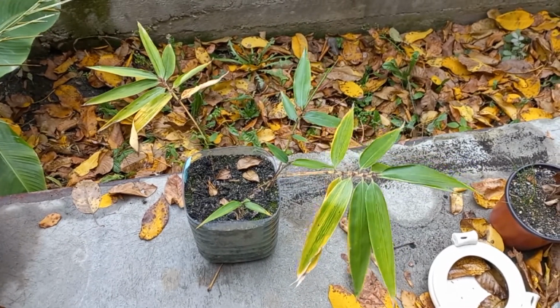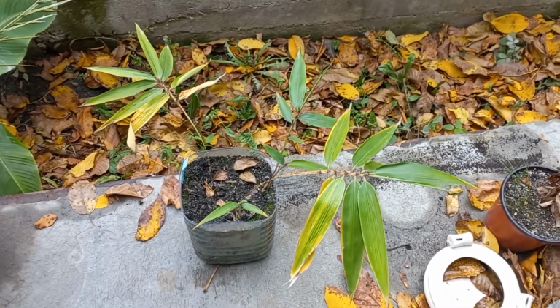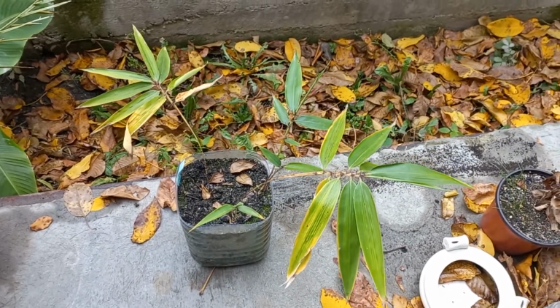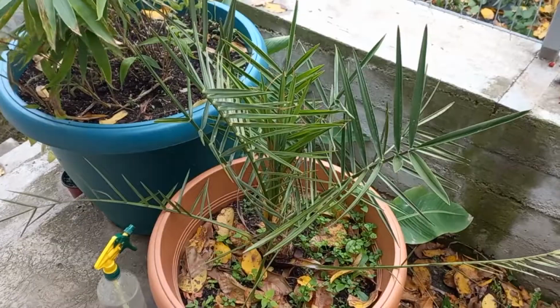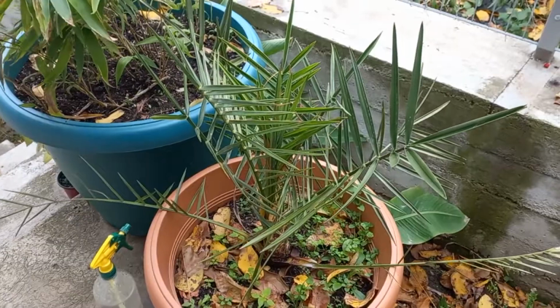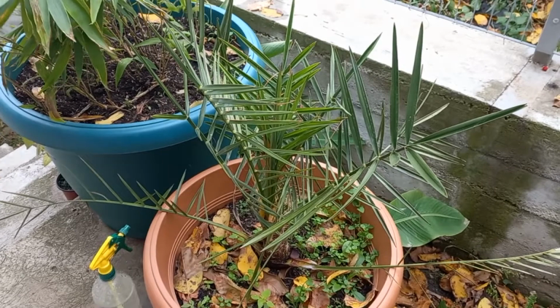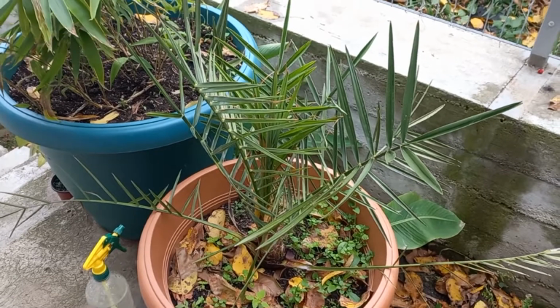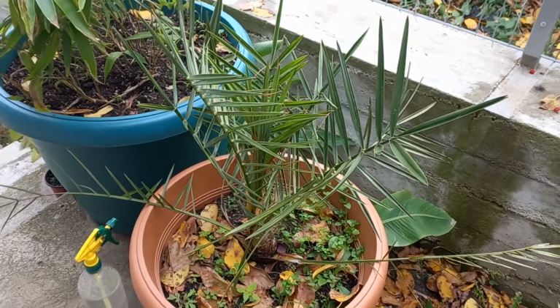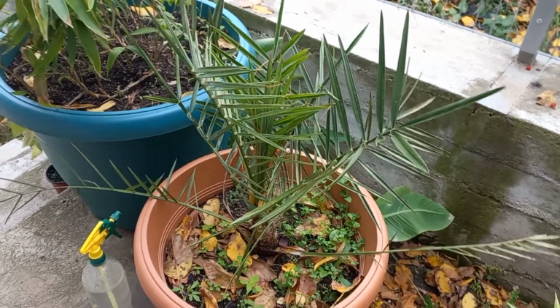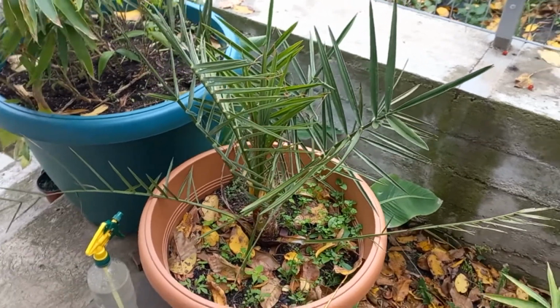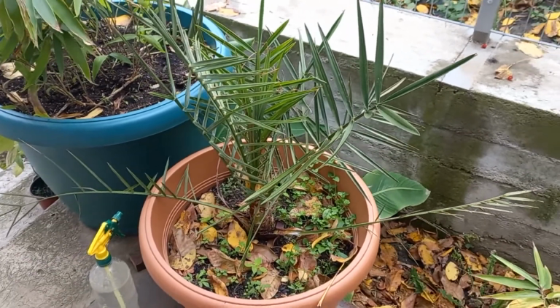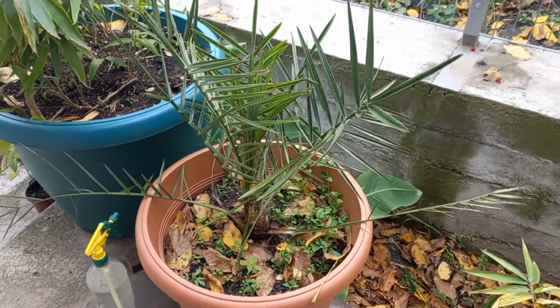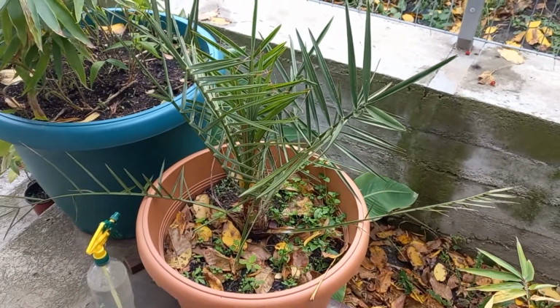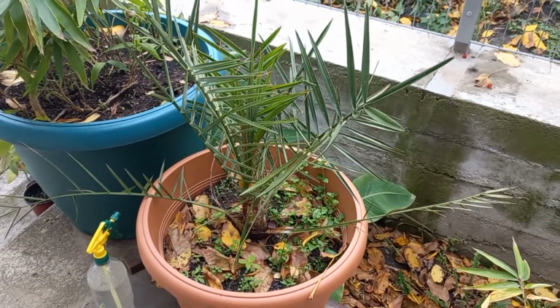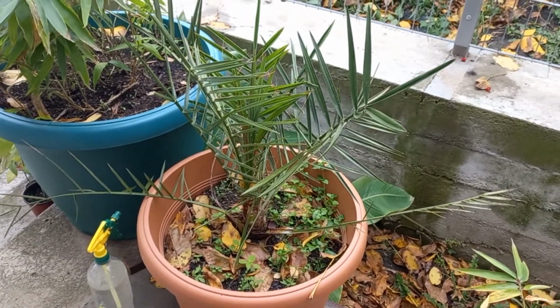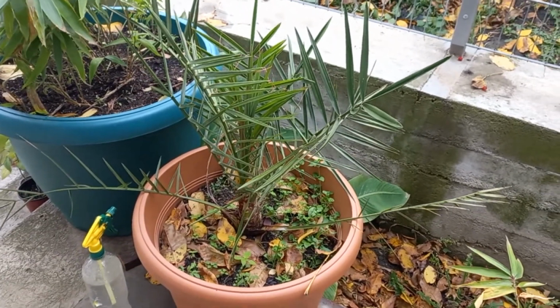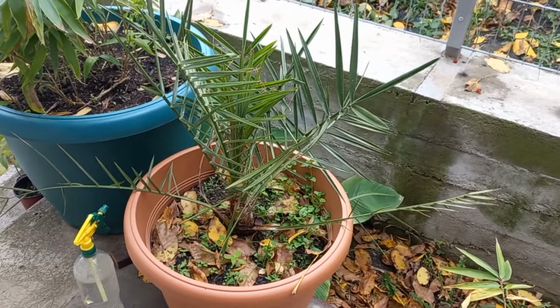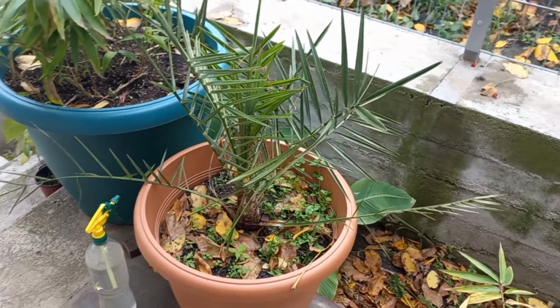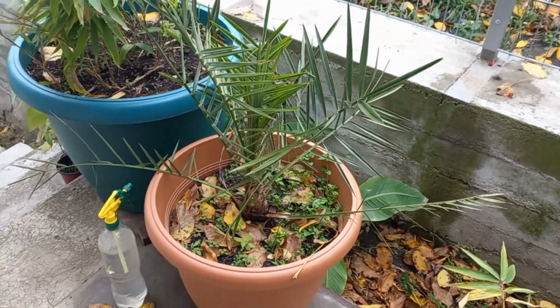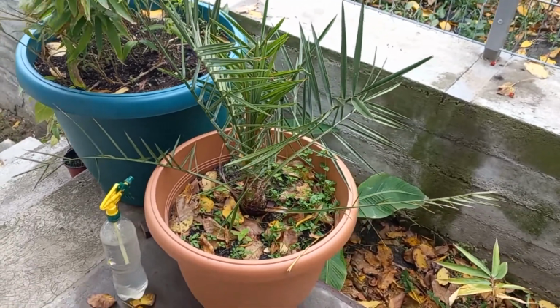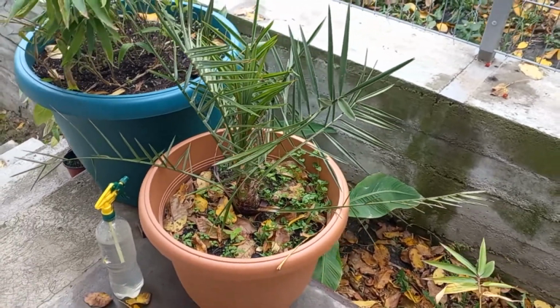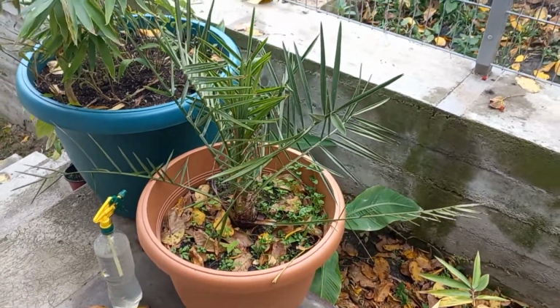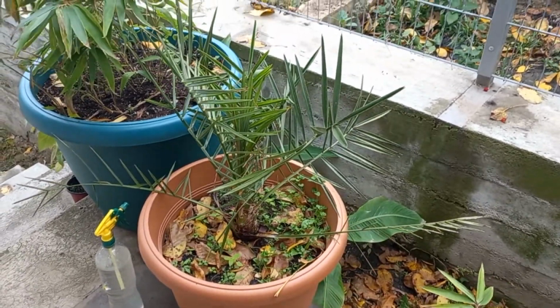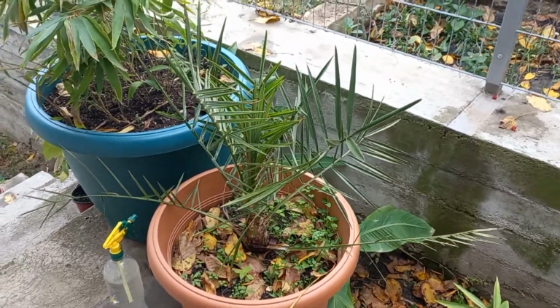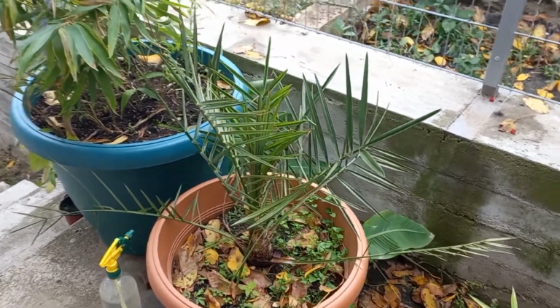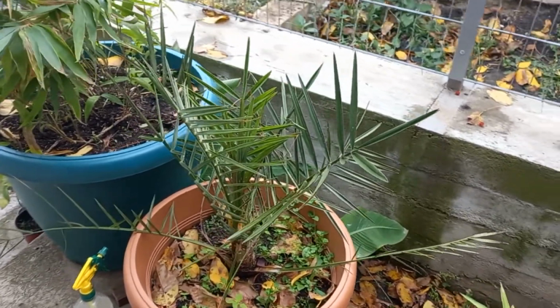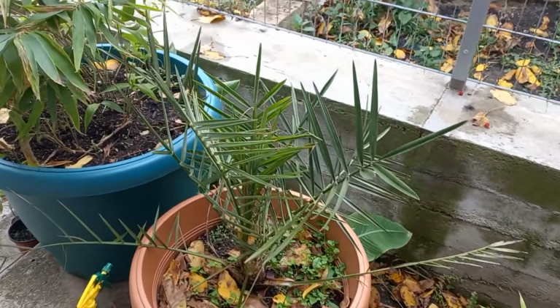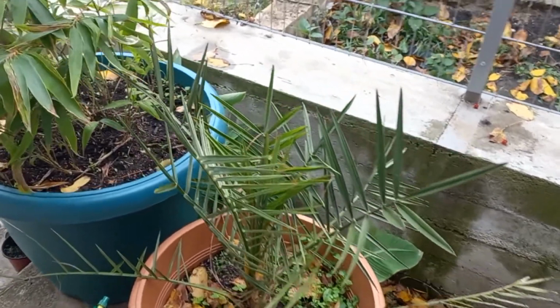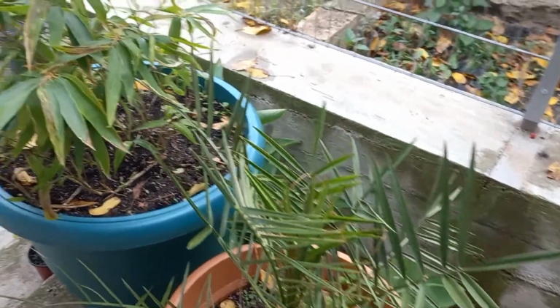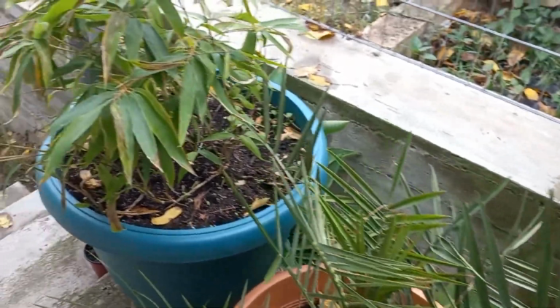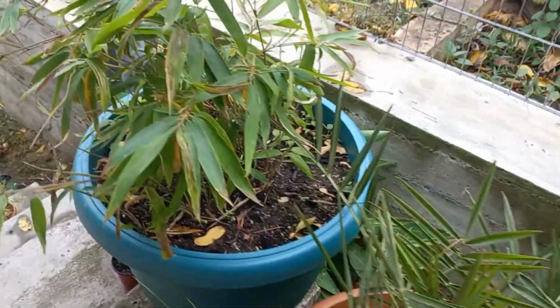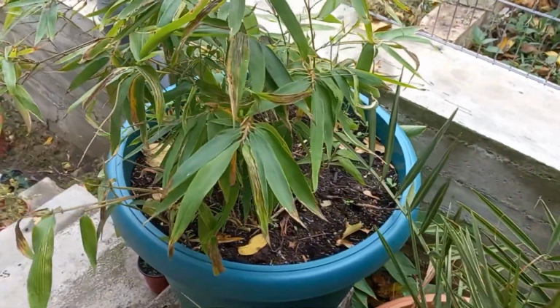Yeah. And also I have a palm tree — a dotted palm tree here — it is beautiful too, and I have to move it inside, but in December I think I will move it.